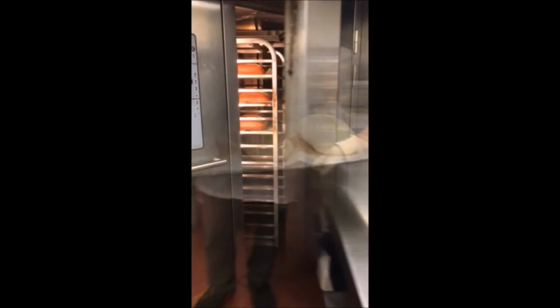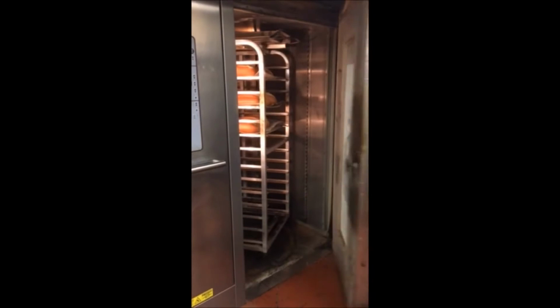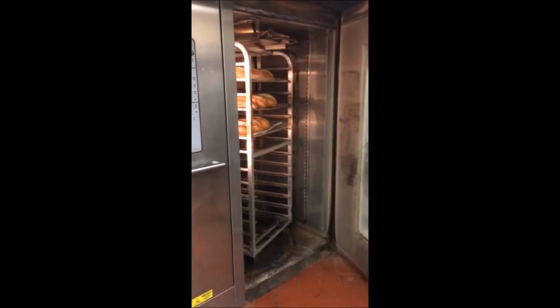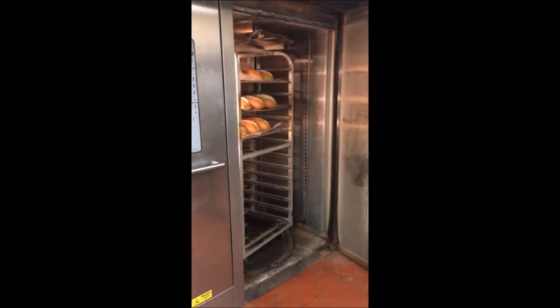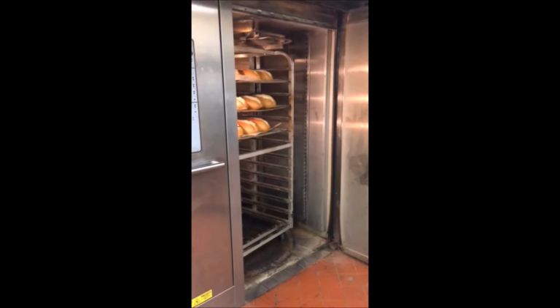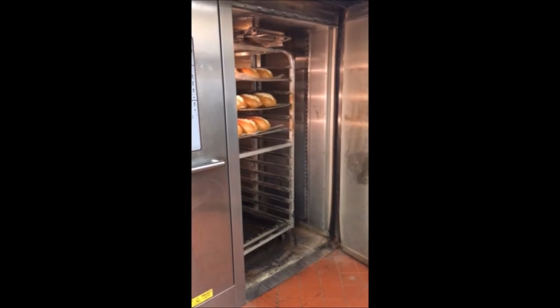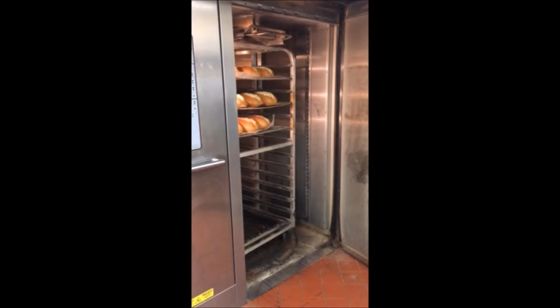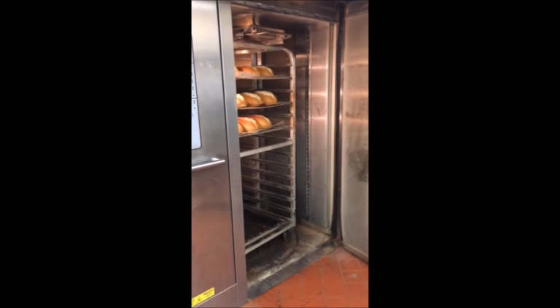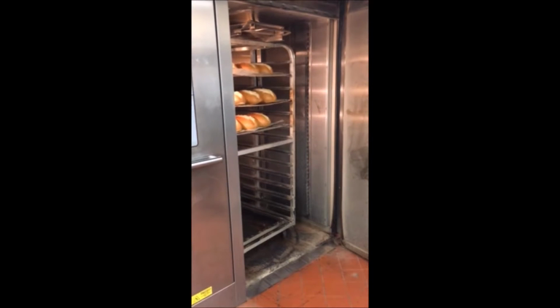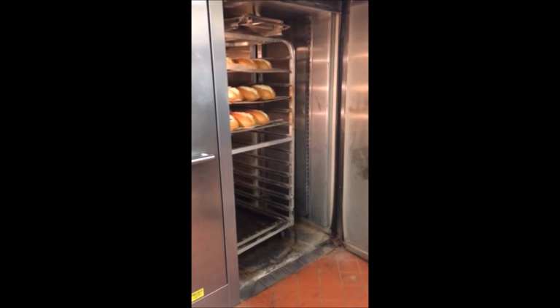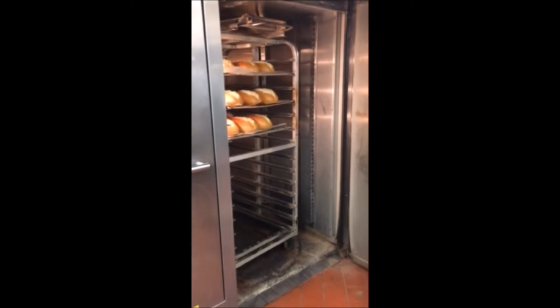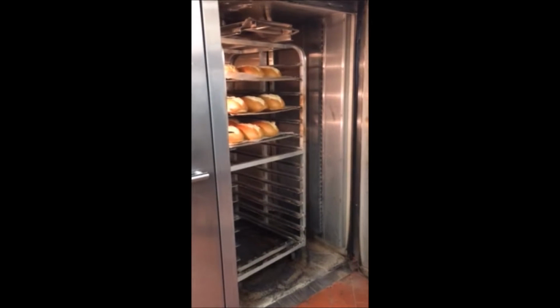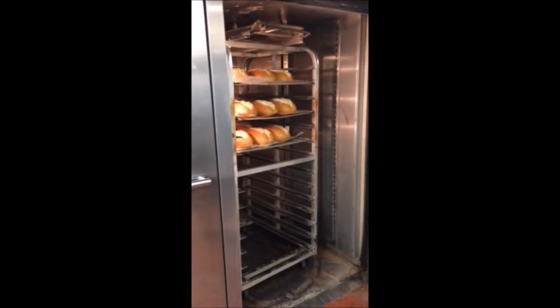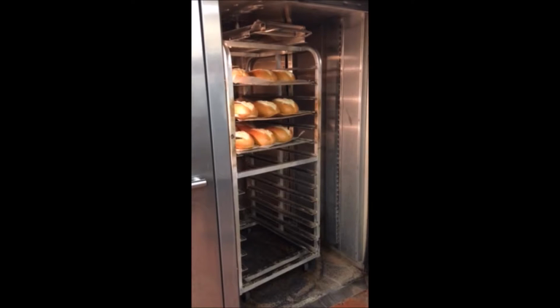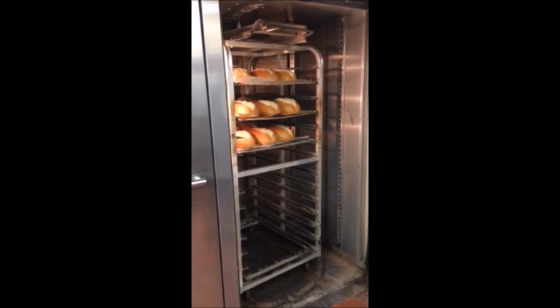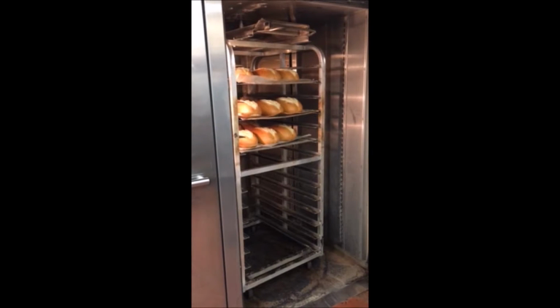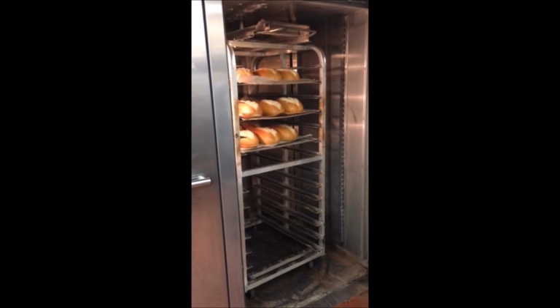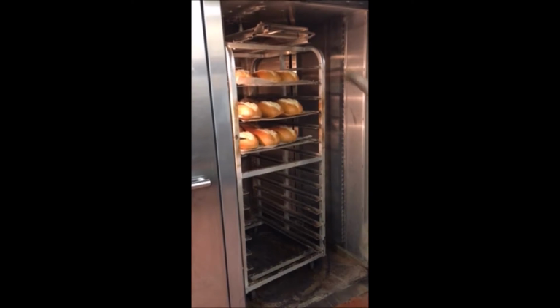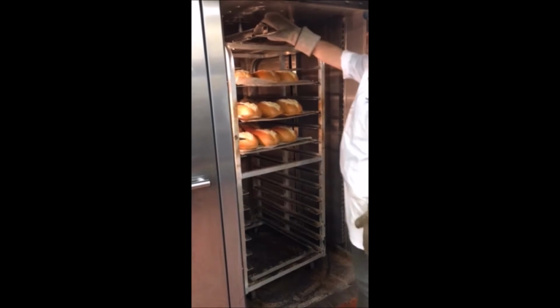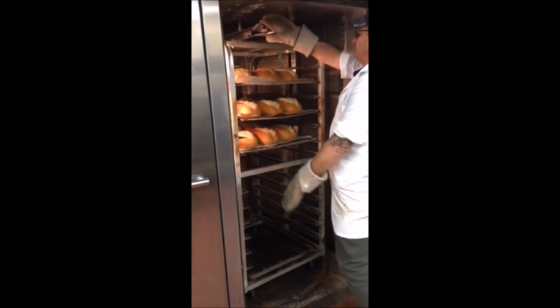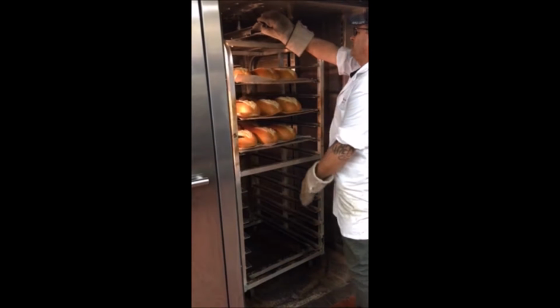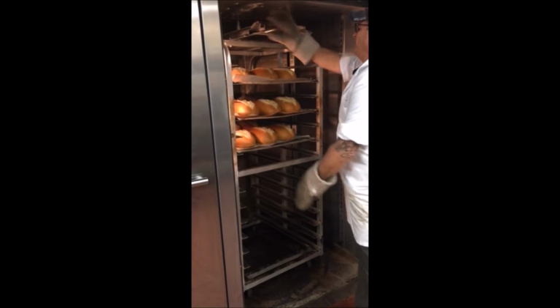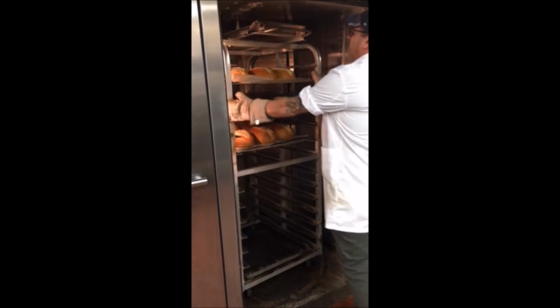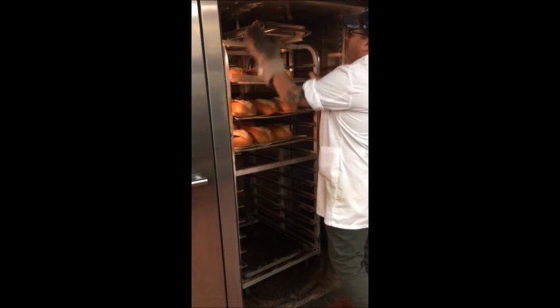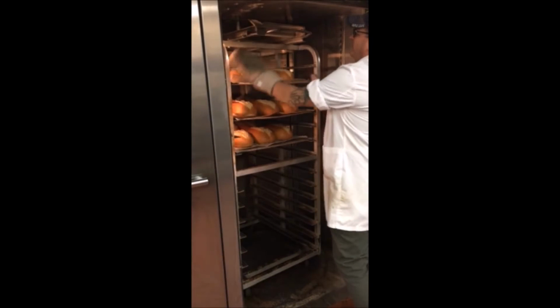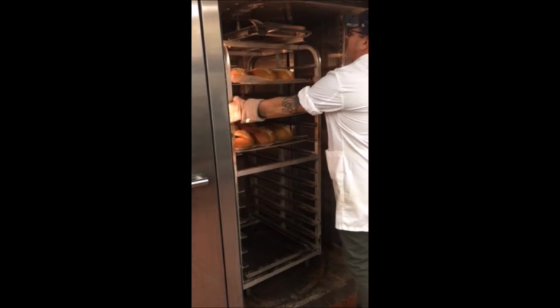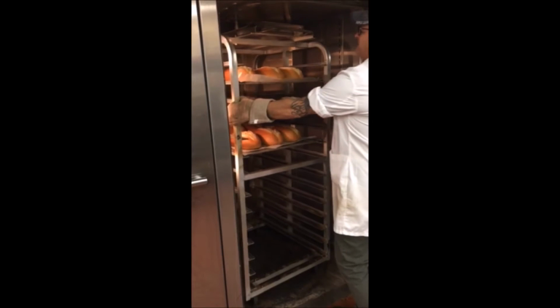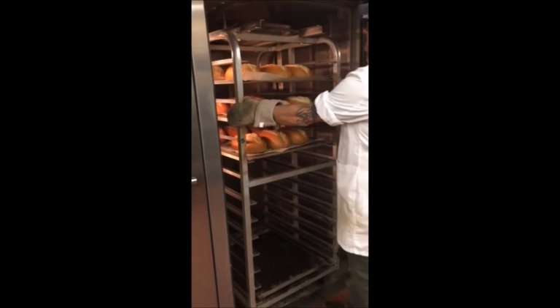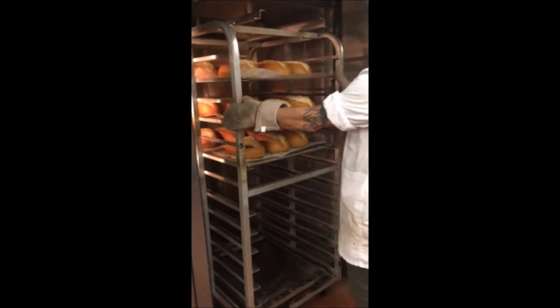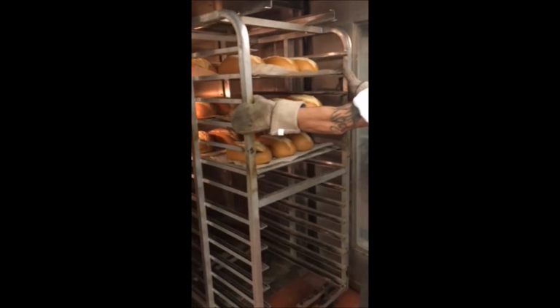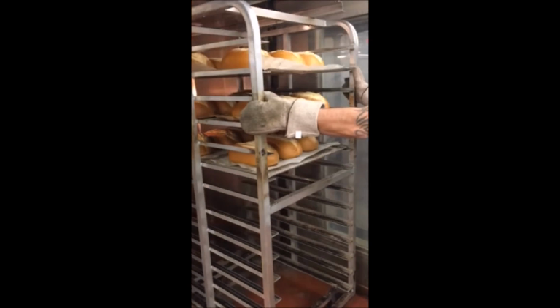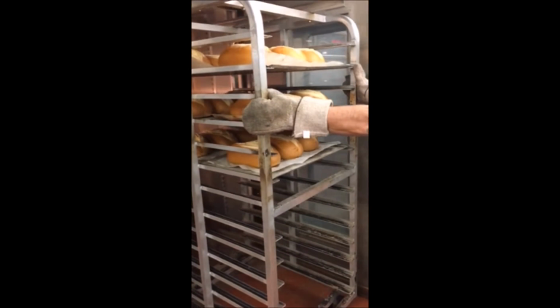So to bake great Italian bread, you're going to have a nice hot oven — 395 degrees Fahrenheit. We're going to do two bakes. We're going to do the first bake: 15 minutes and 20 seconds of steam, and then we're immediately going to do a second bake: 15 minutes with 20 seconds of steam.